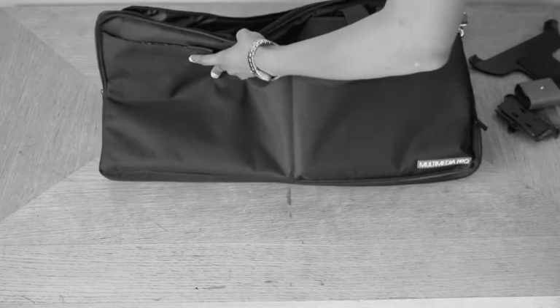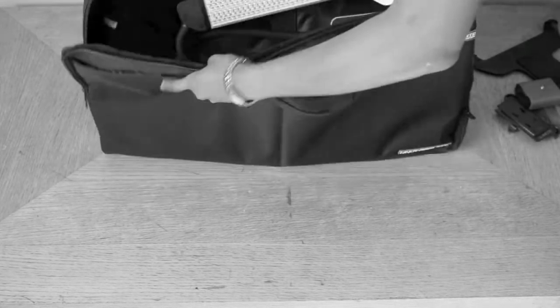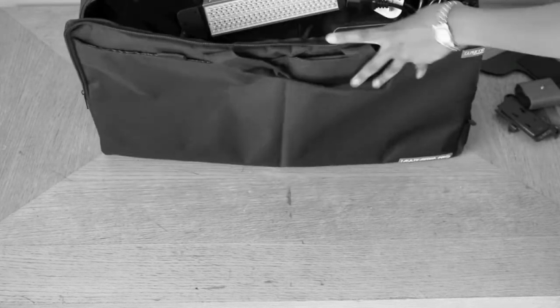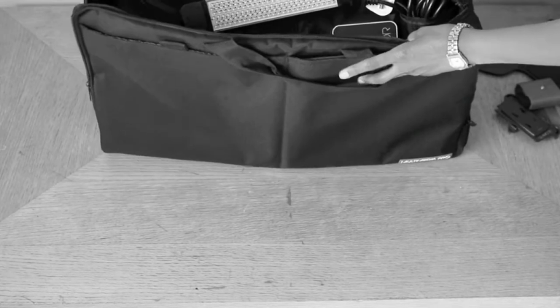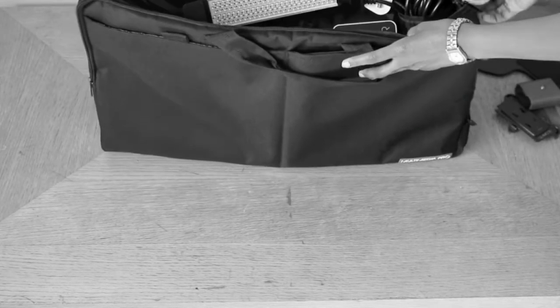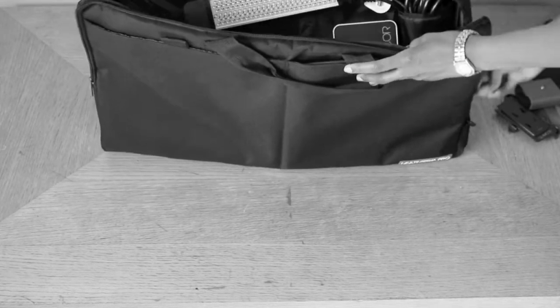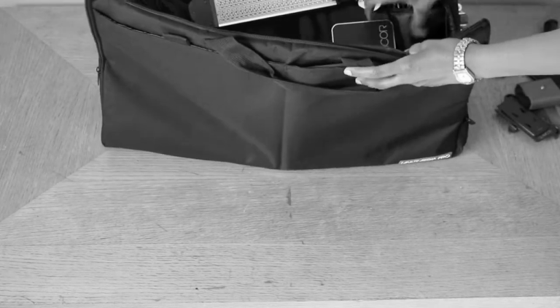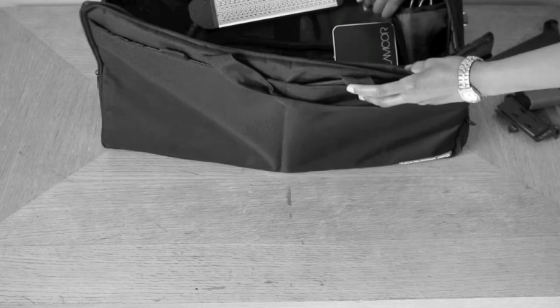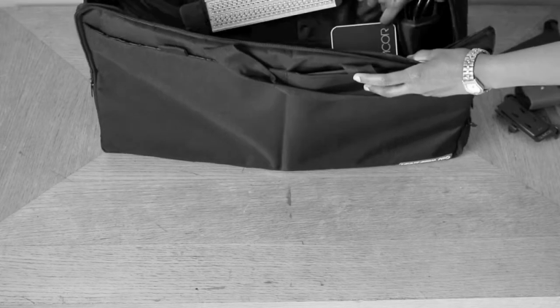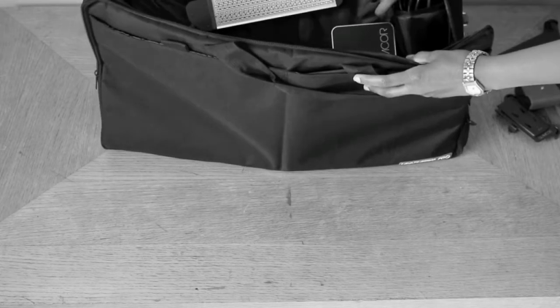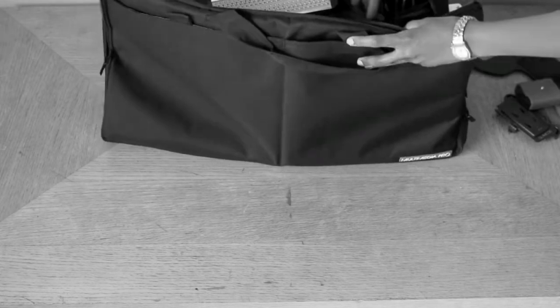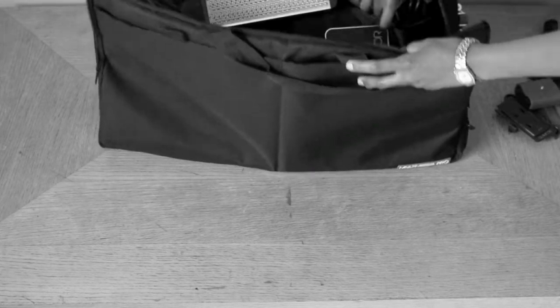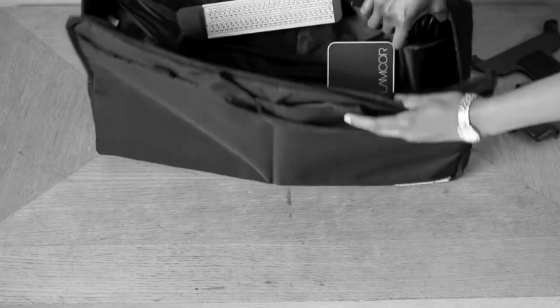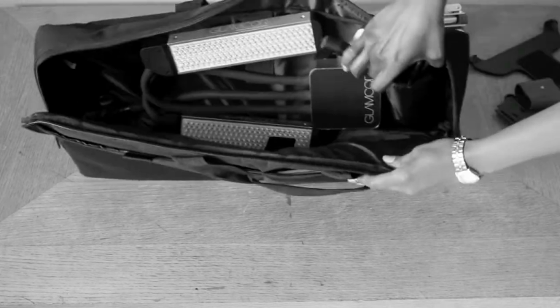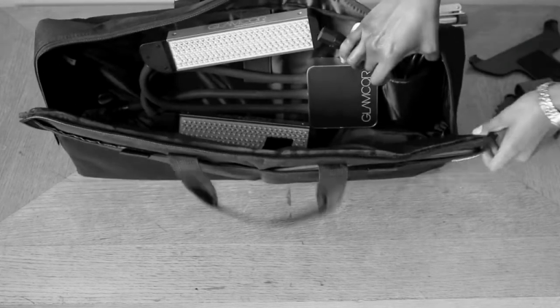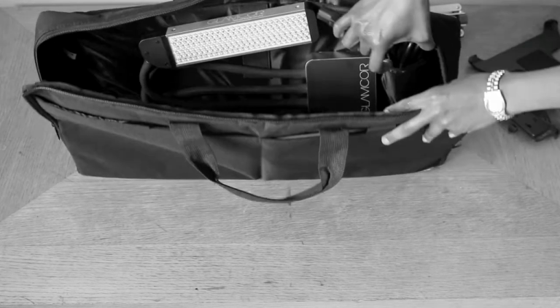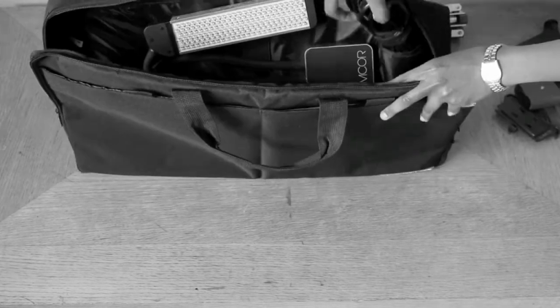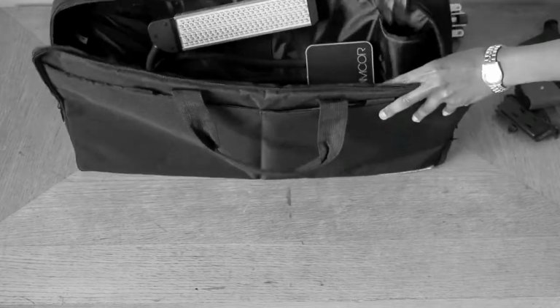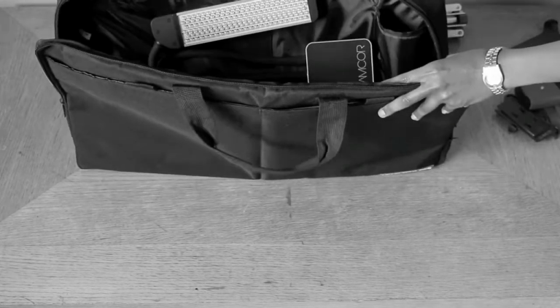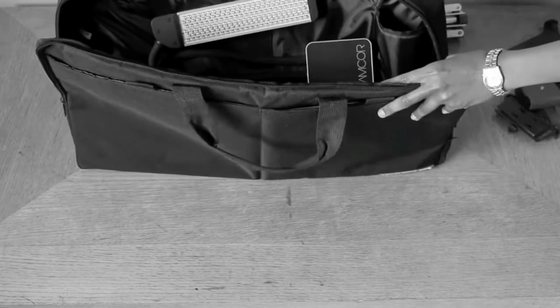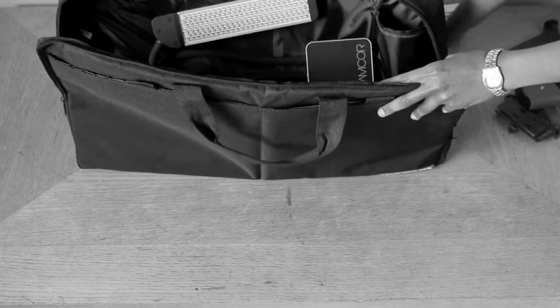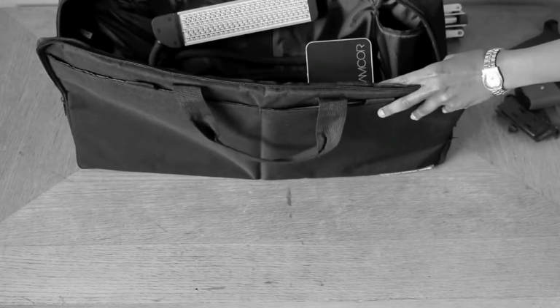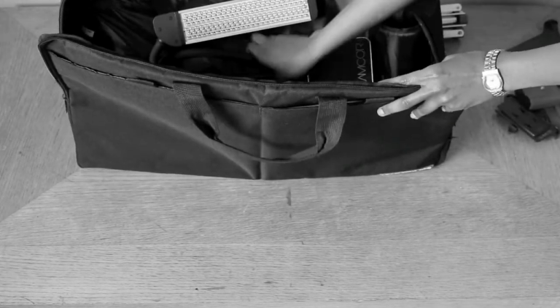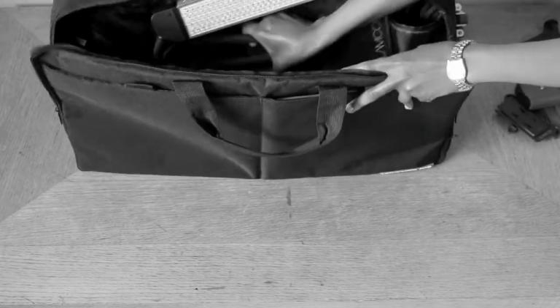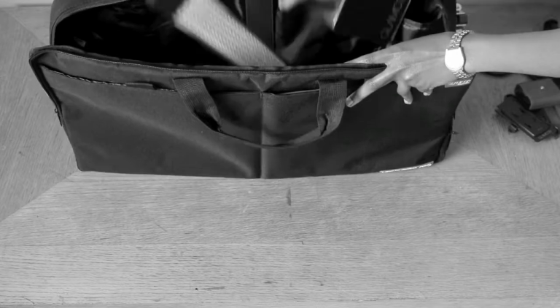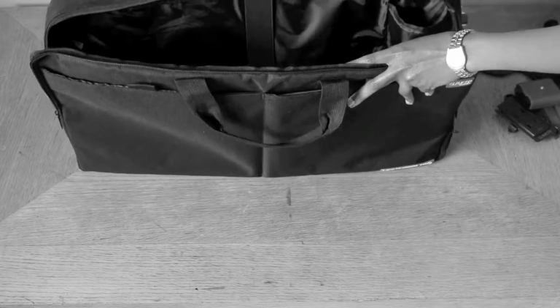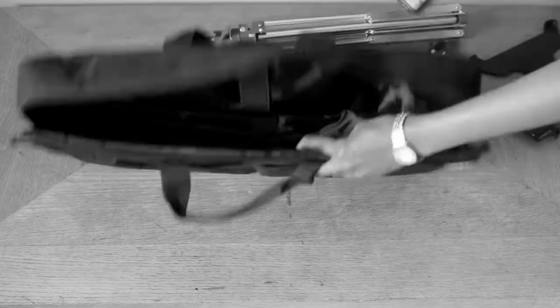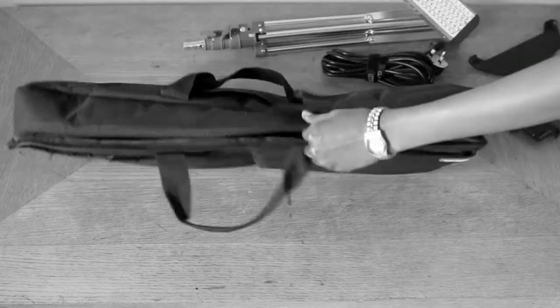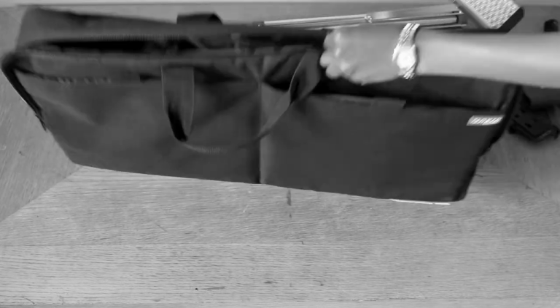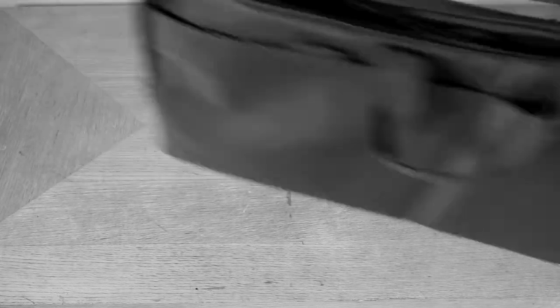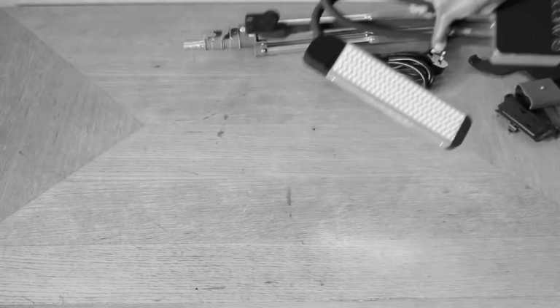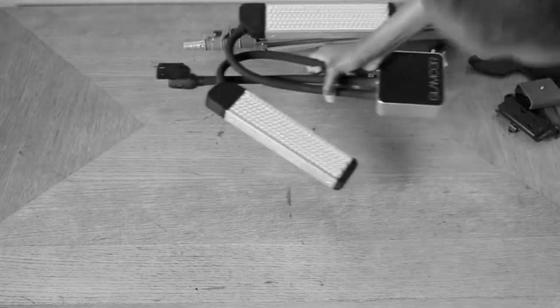And also the lights are on the other side, and there's a little pouch where the plug is, and those are the lights. I got it in black.